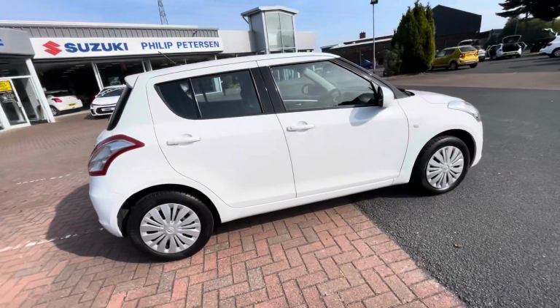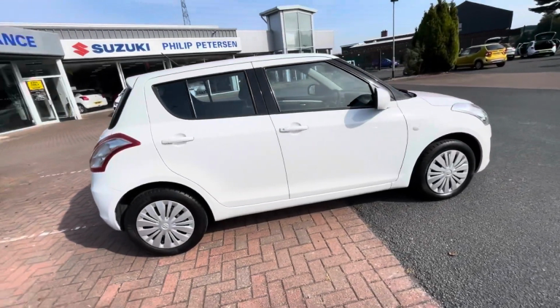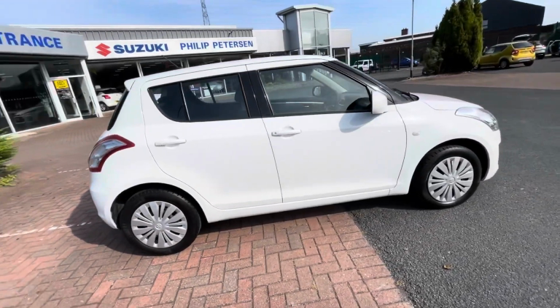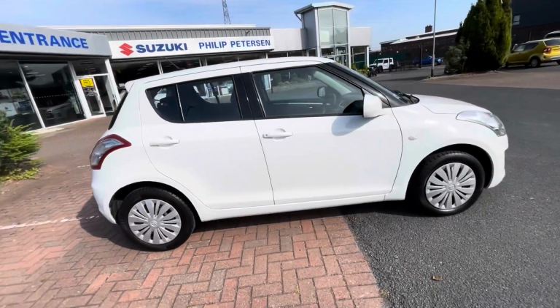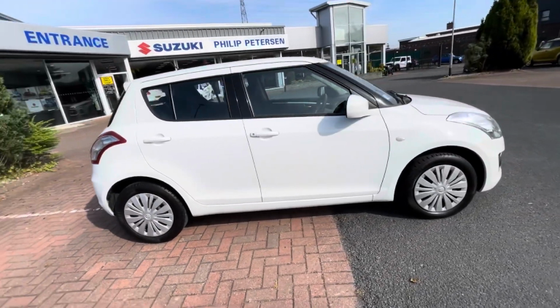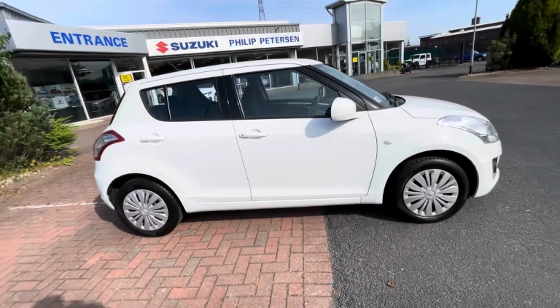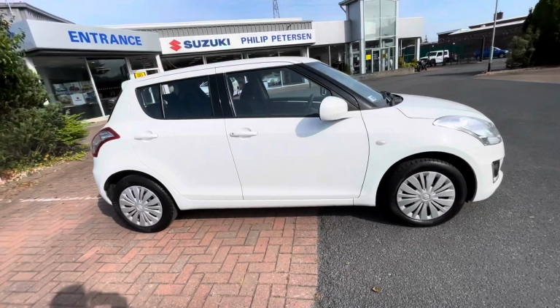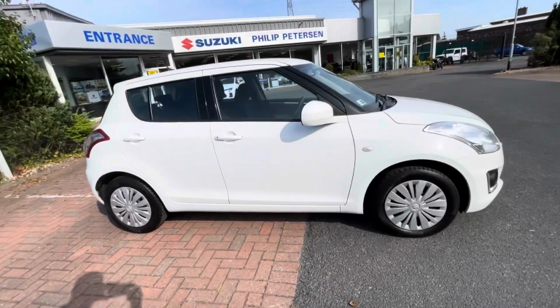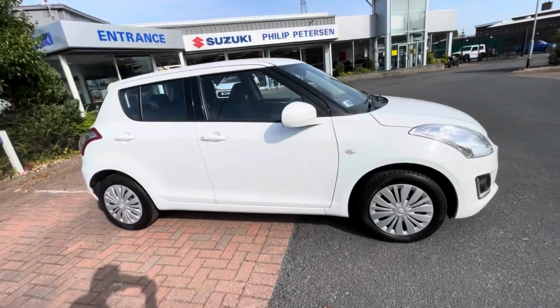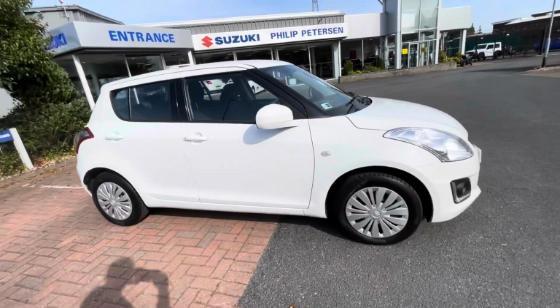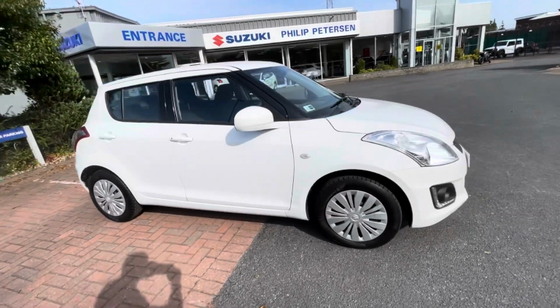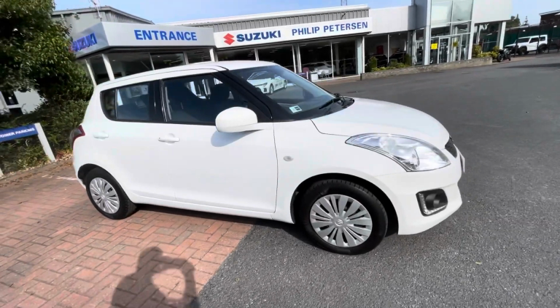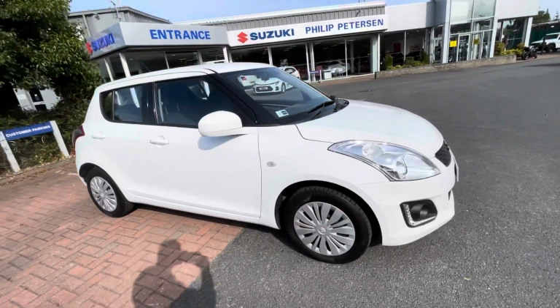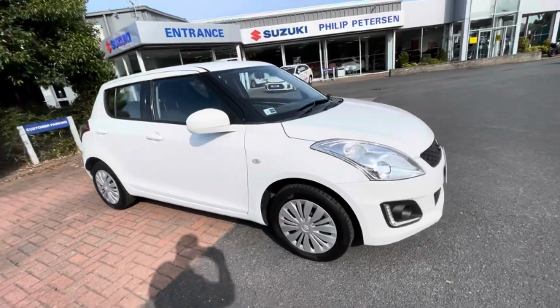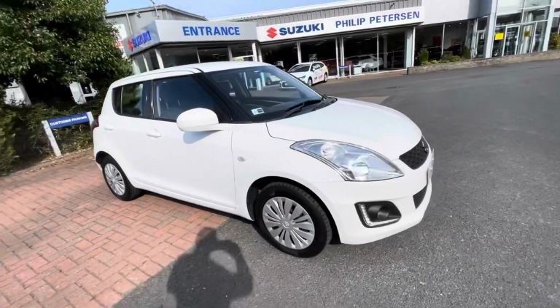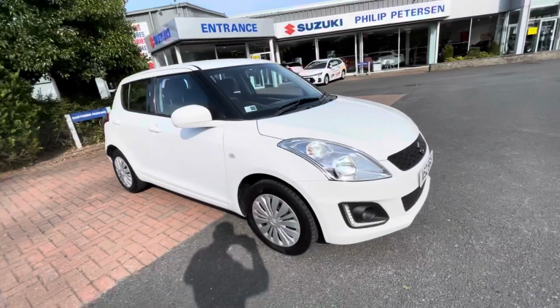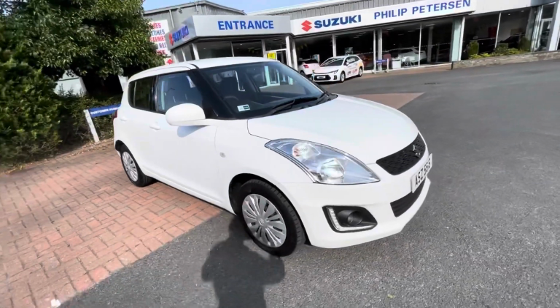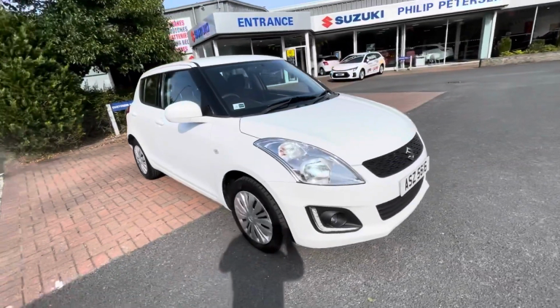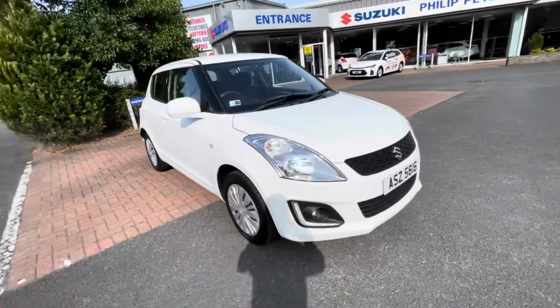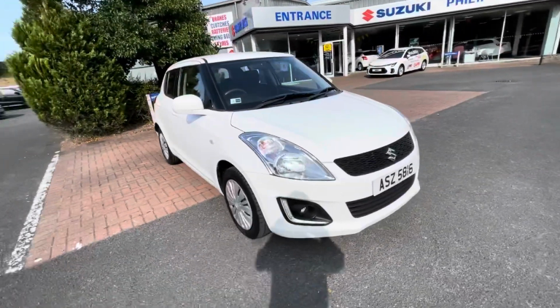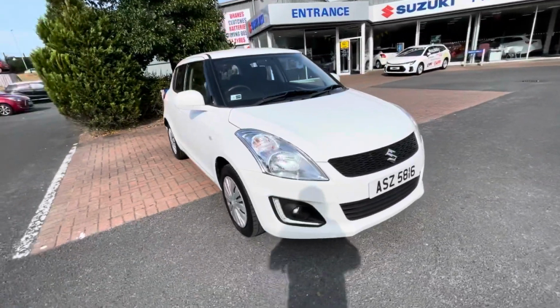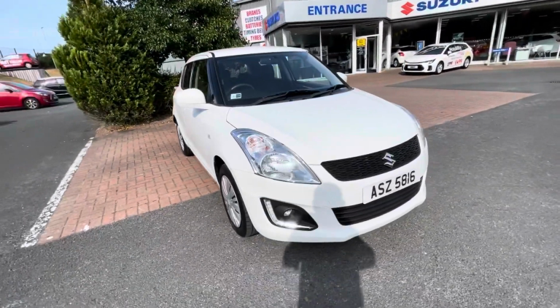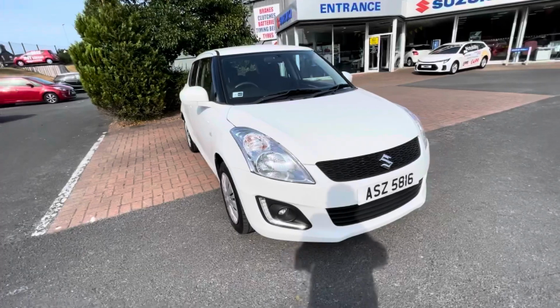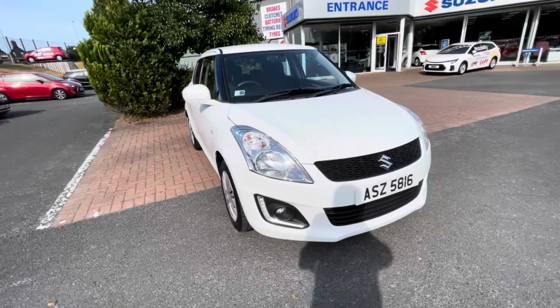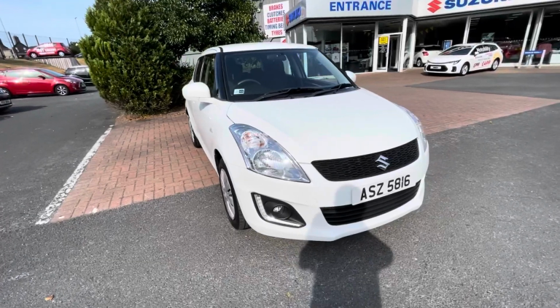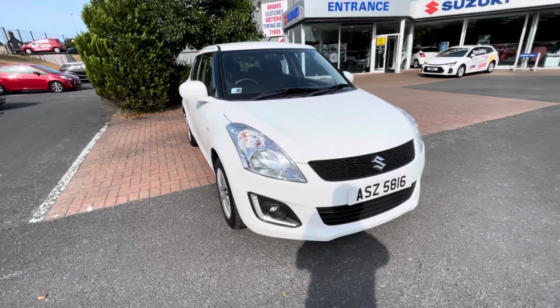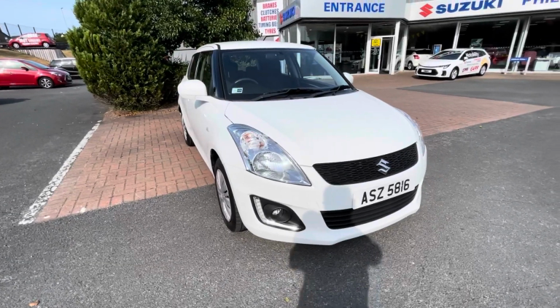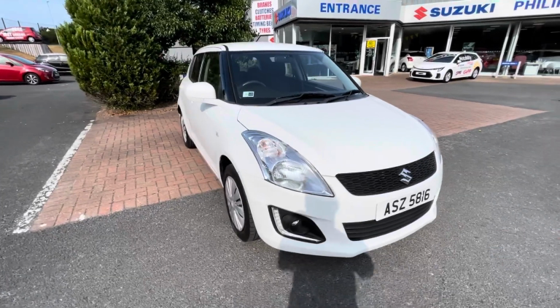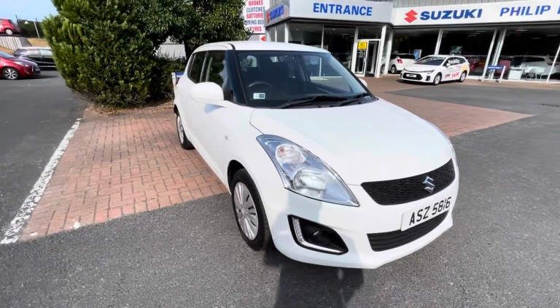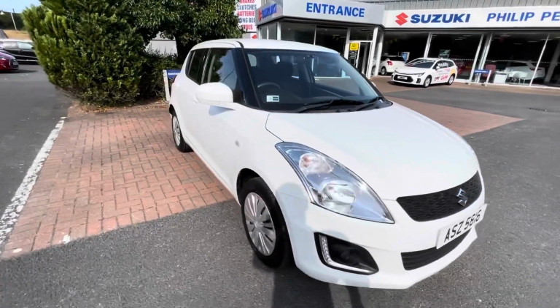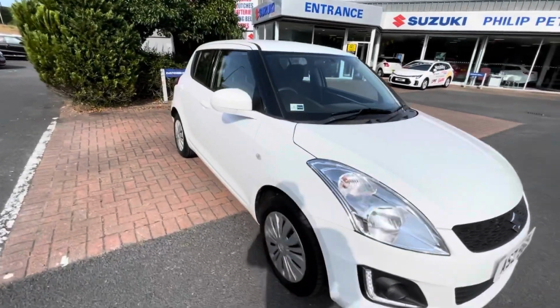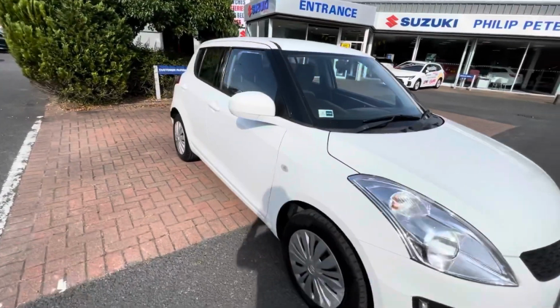If you need any more information on this car or would like a test drive, by all means give us a call on 02891 272701 and one of our sales staff will certainly look after you.